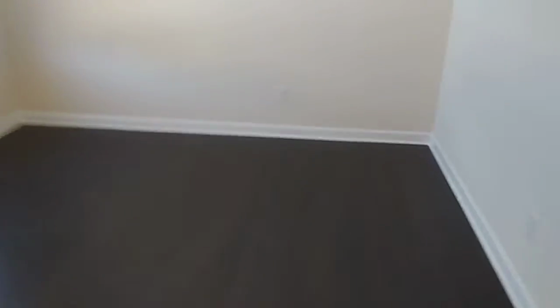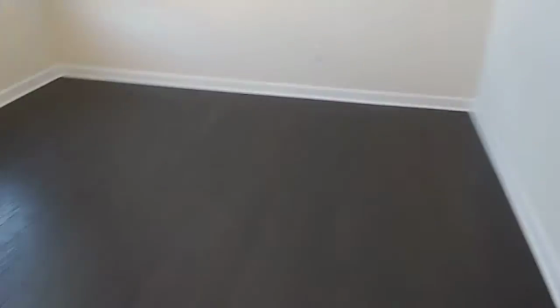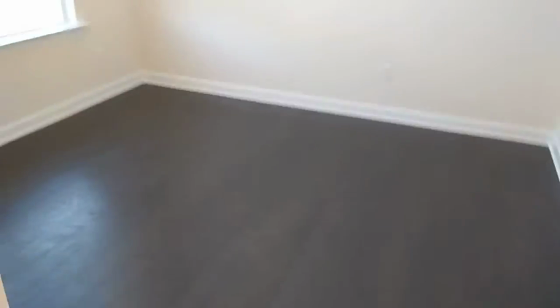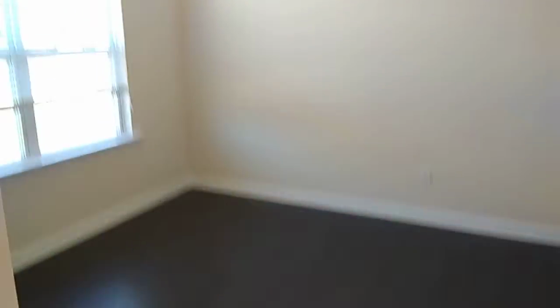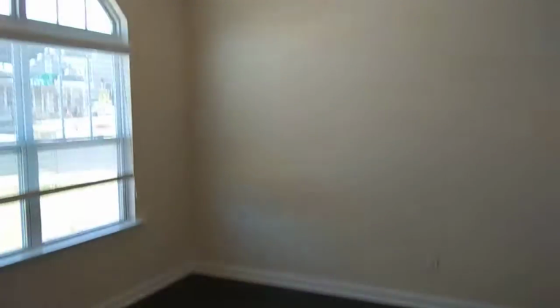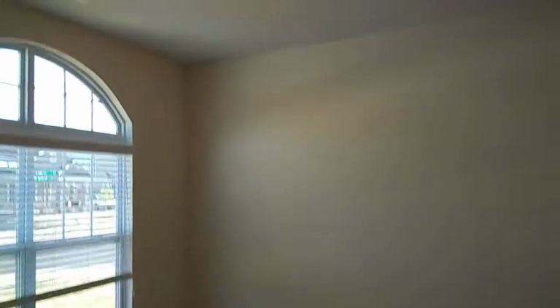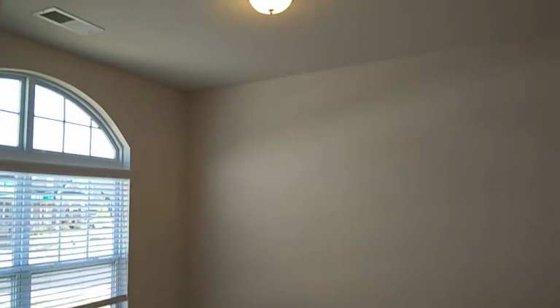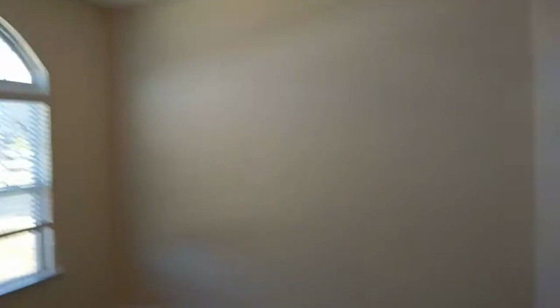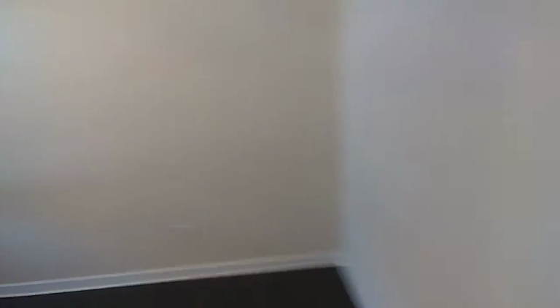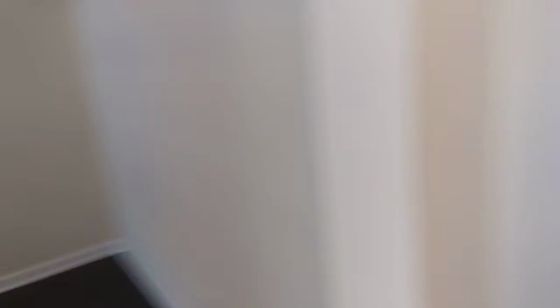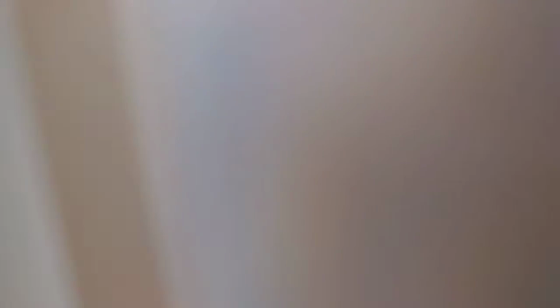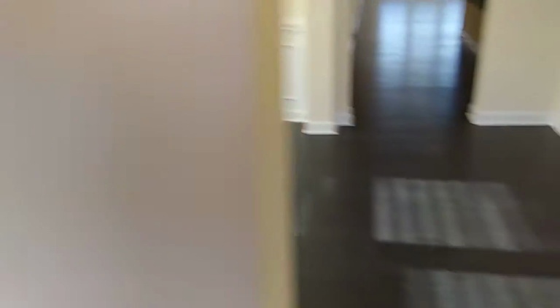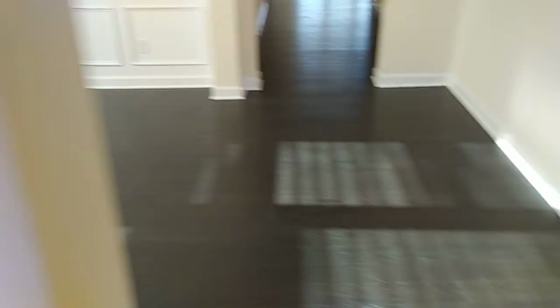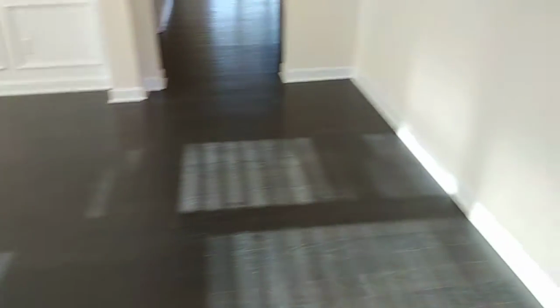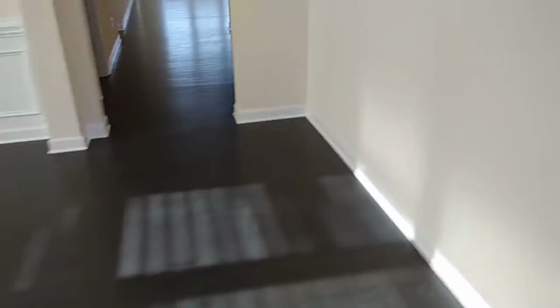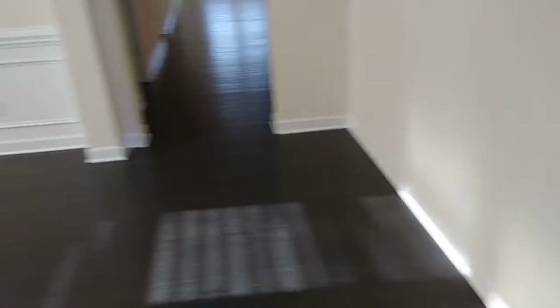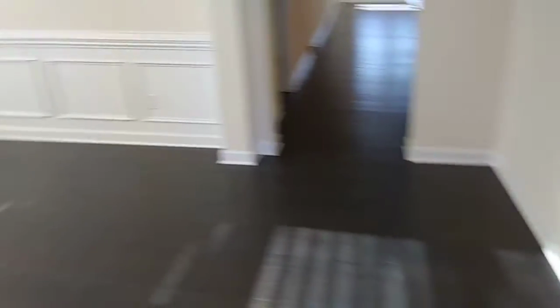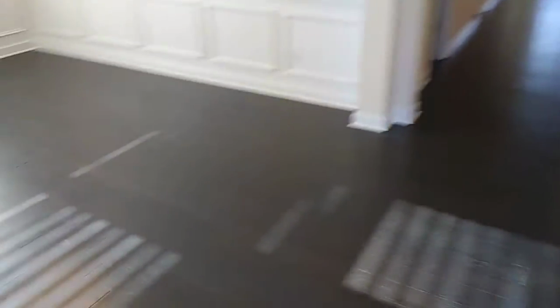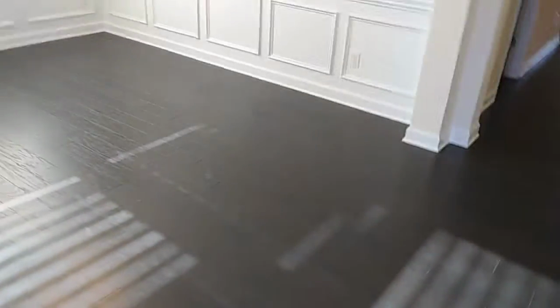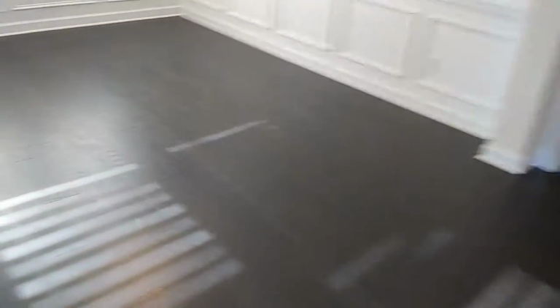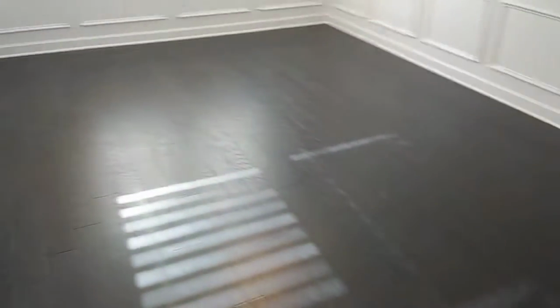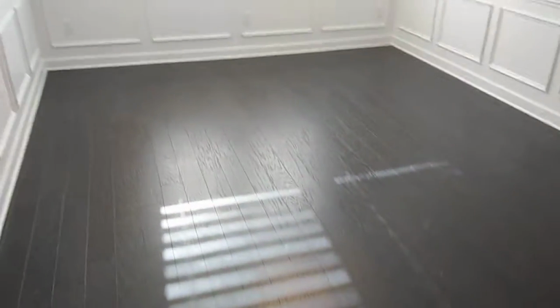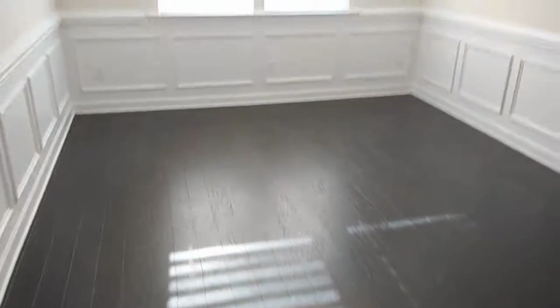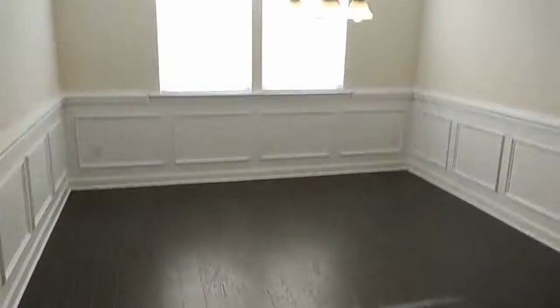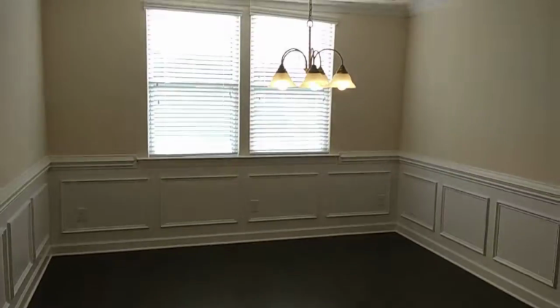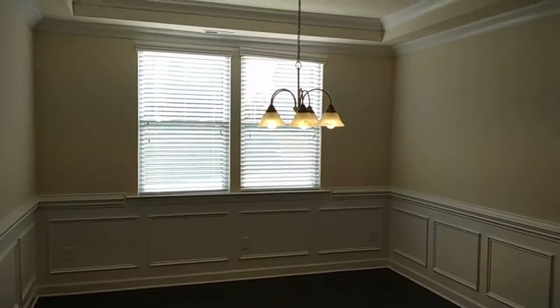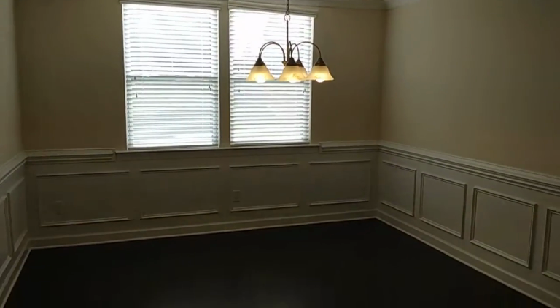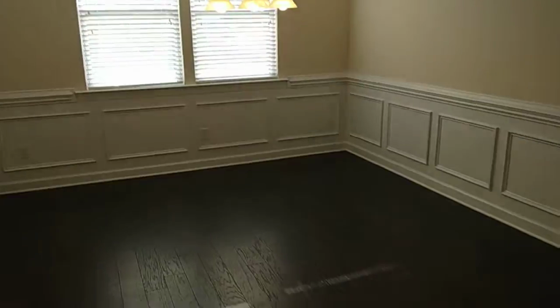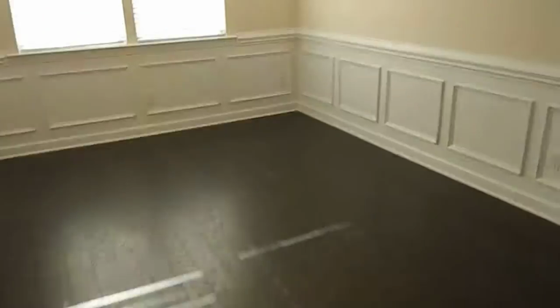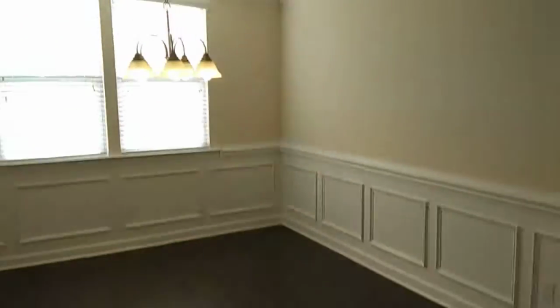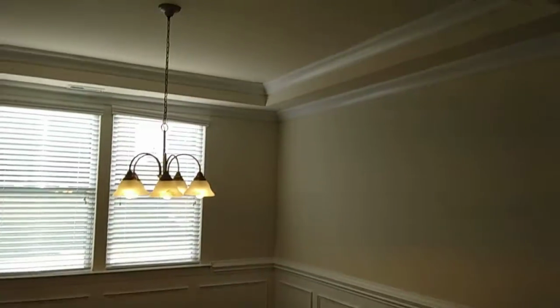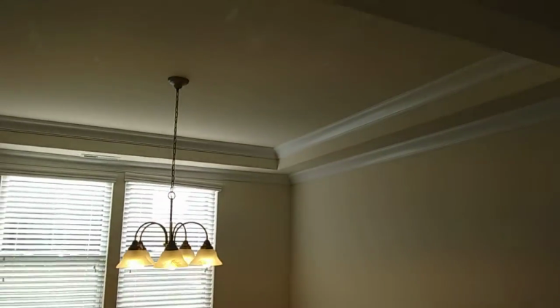It could be a formal dining room, it could be a den — whatever you want. This is probably more the formal dining room part considering one of the chair rails. It's a nice feature.